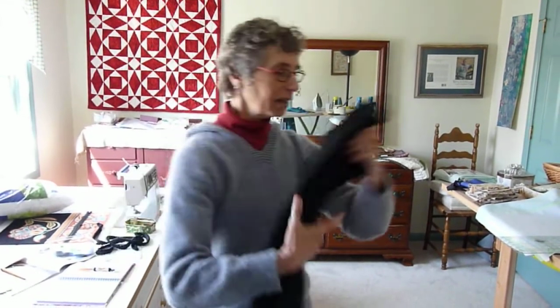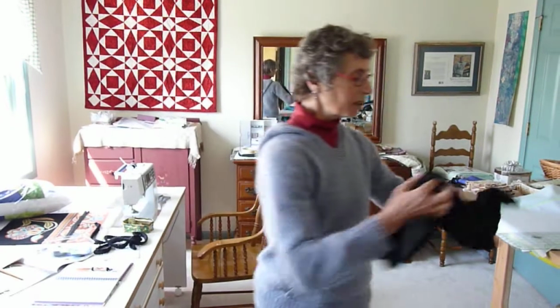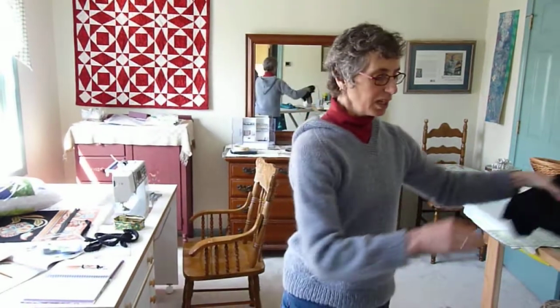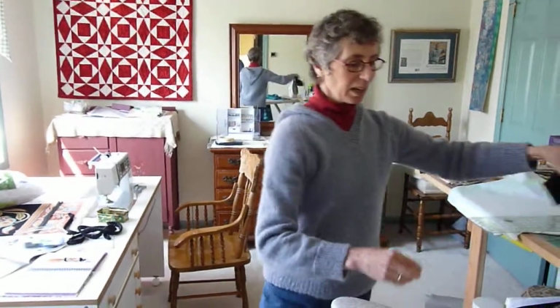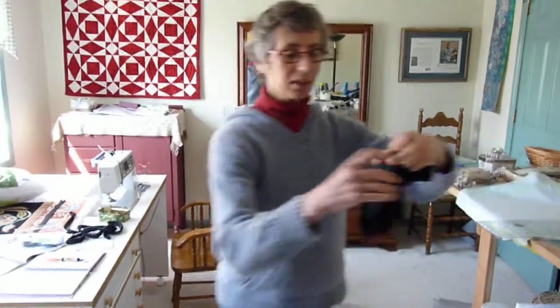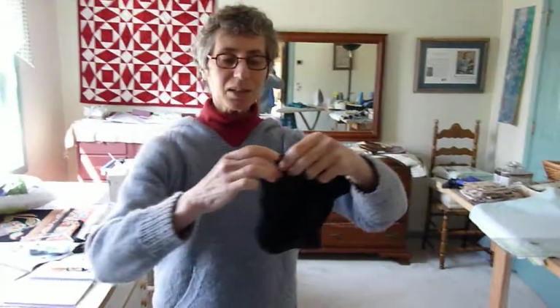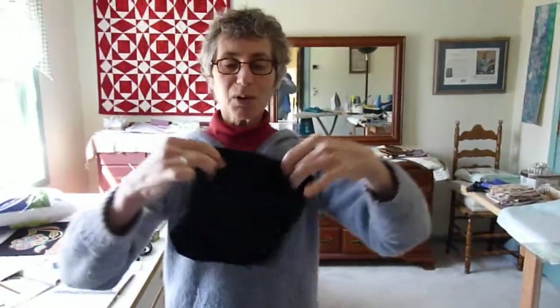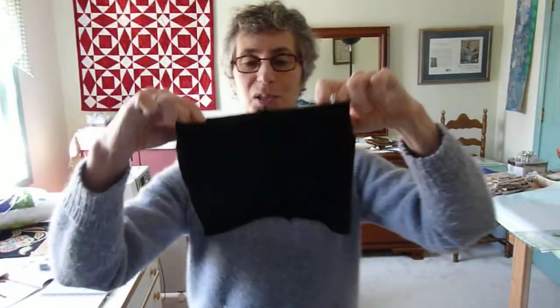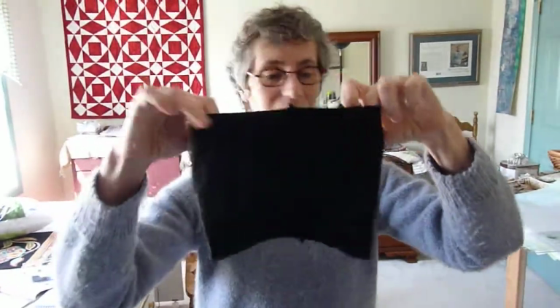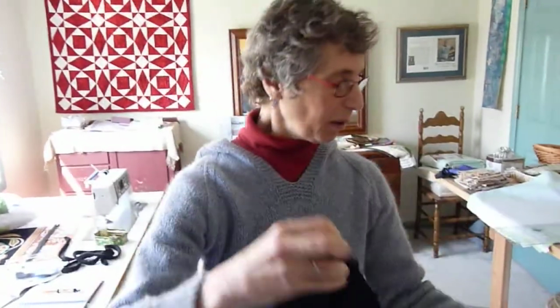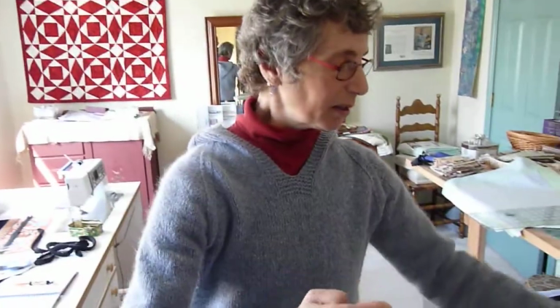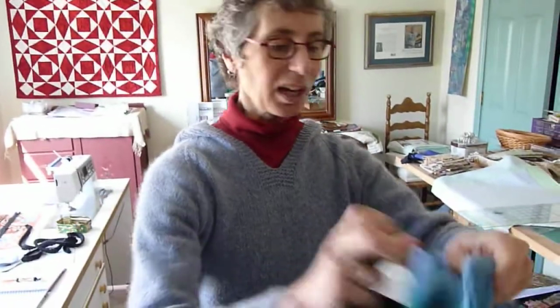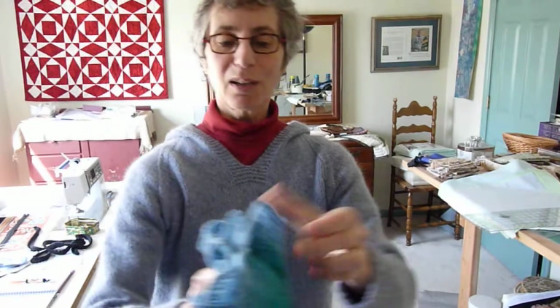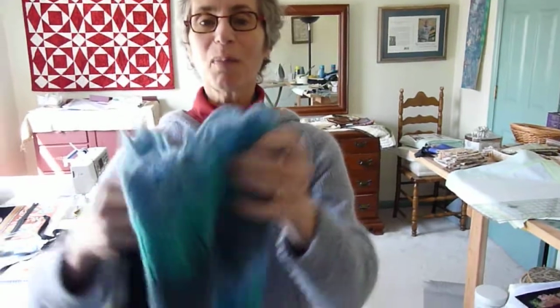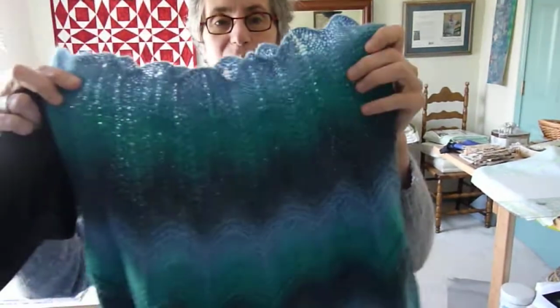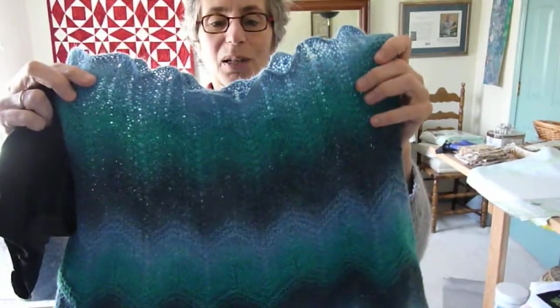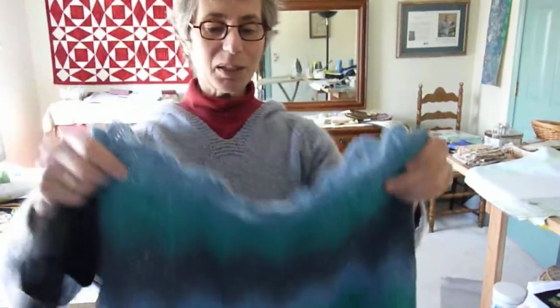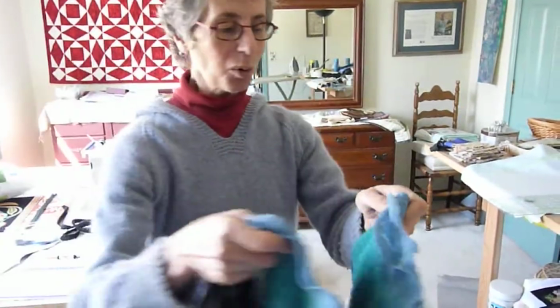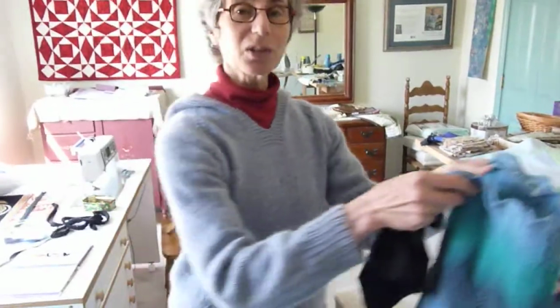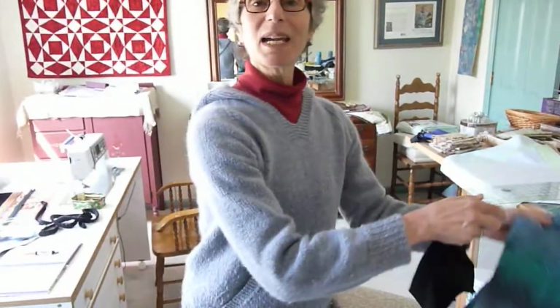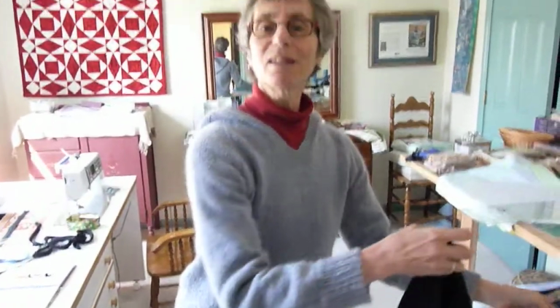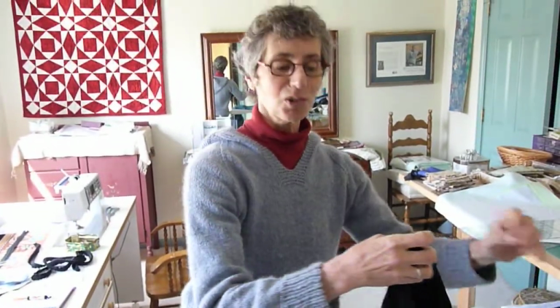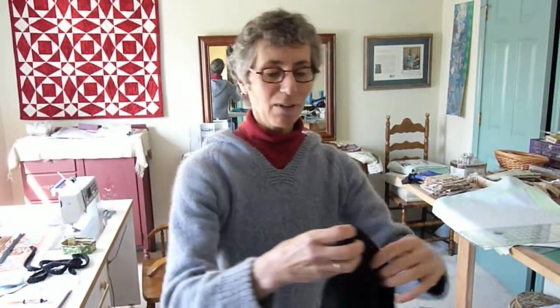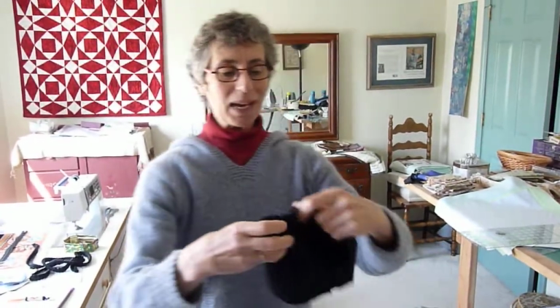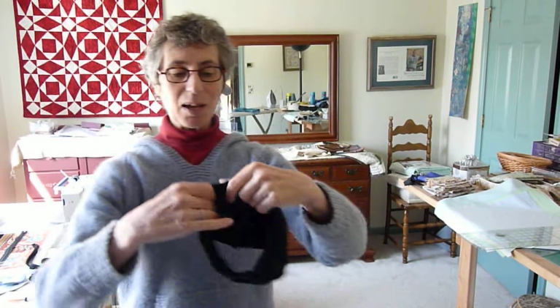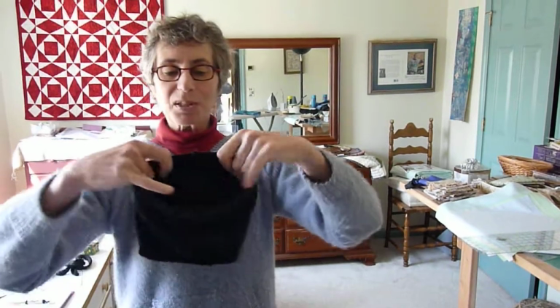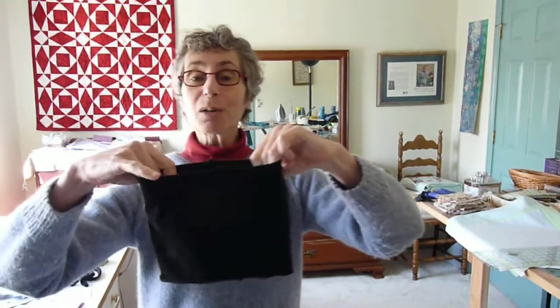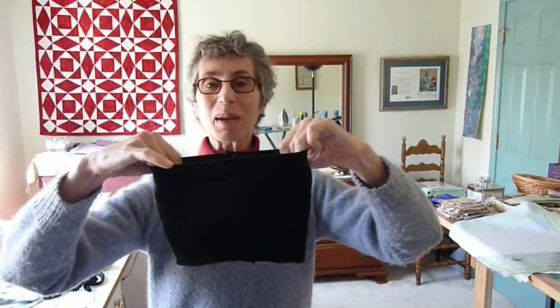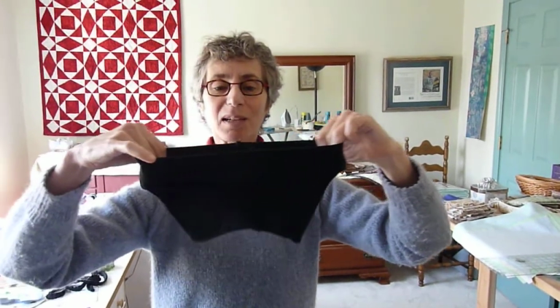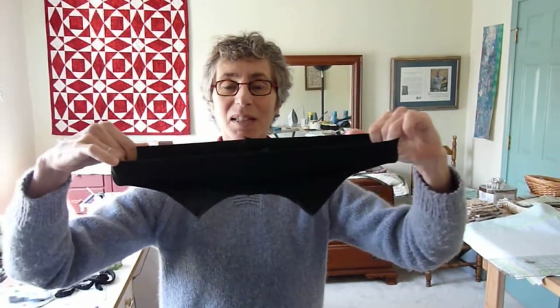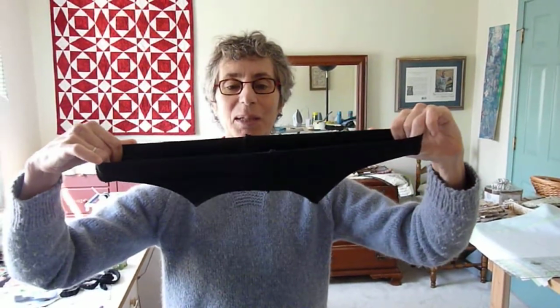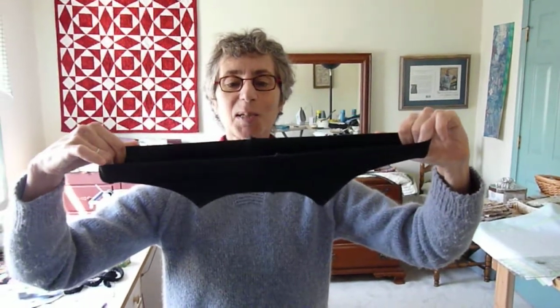Now you can see that this, of course, is nowhere near the size of my skirt. But you know, girls, the greatest invention ever made was Lycra spandex. Because see what it can do?